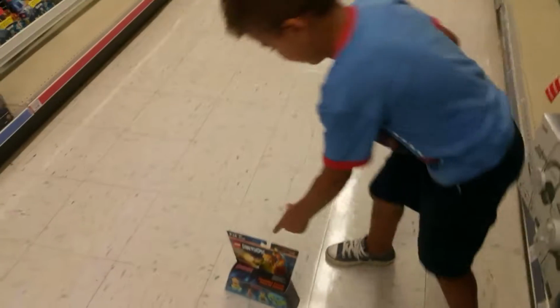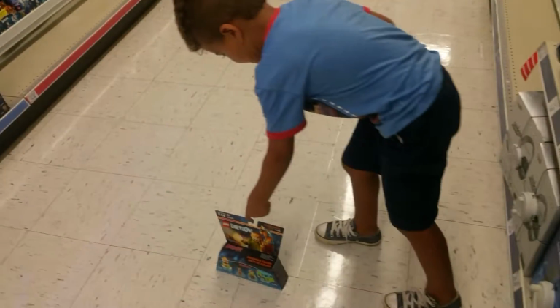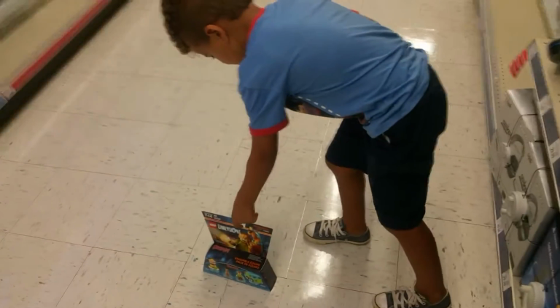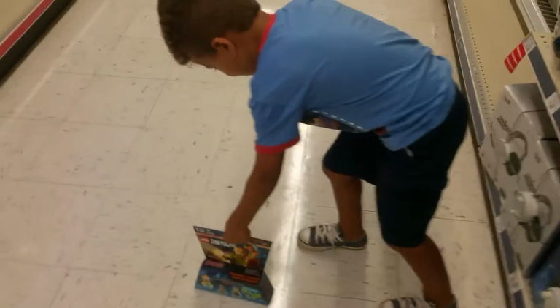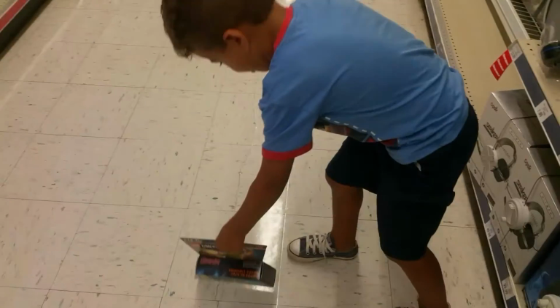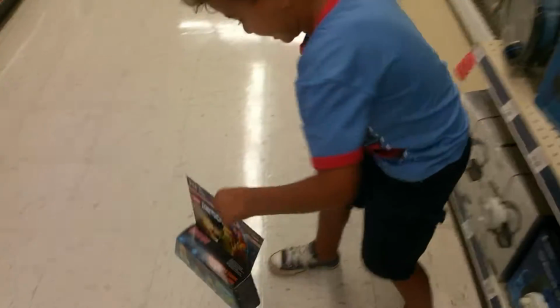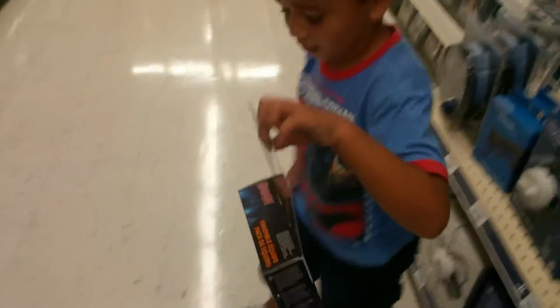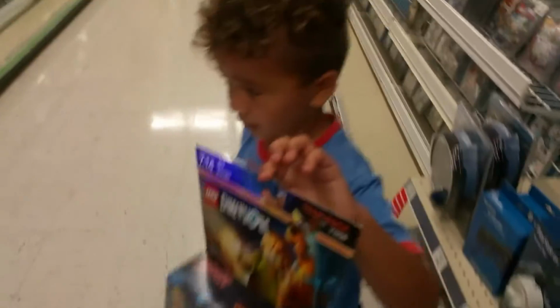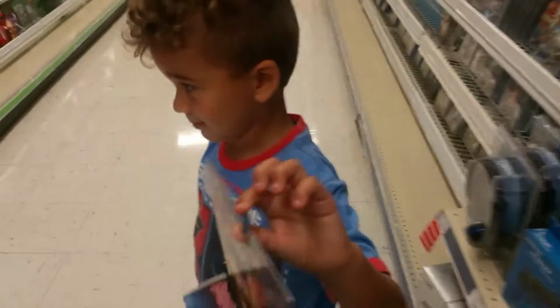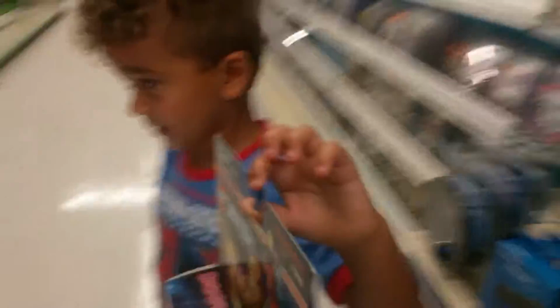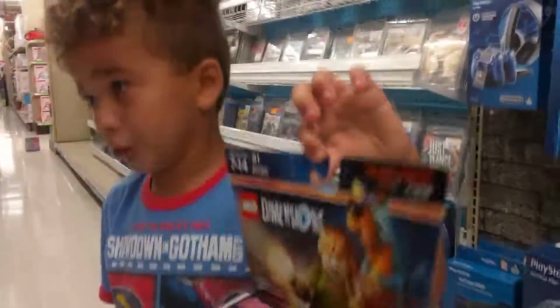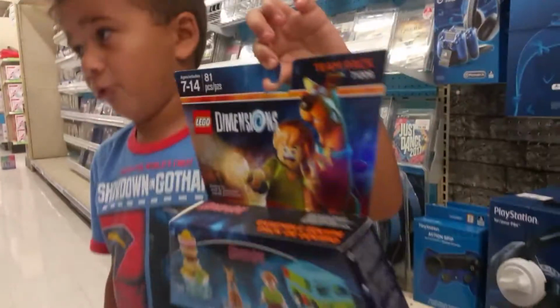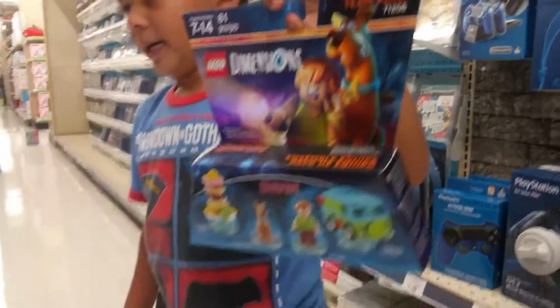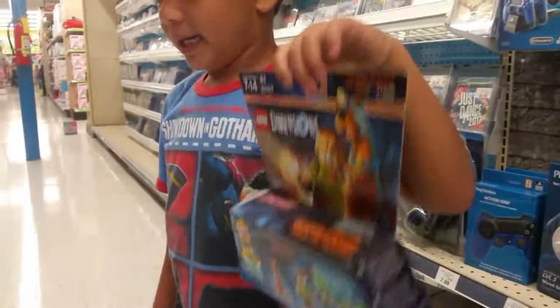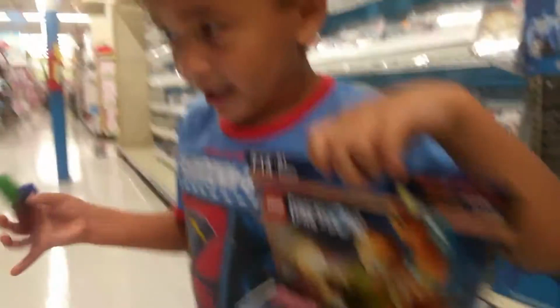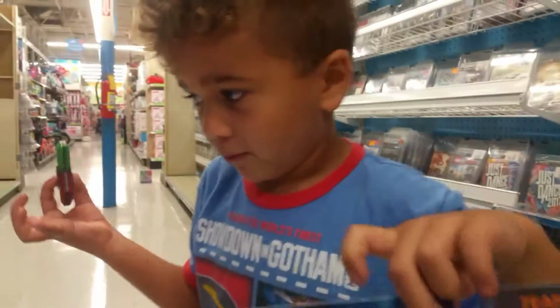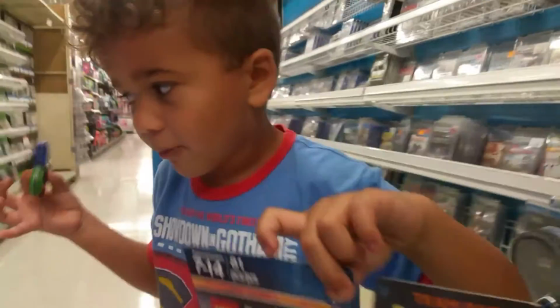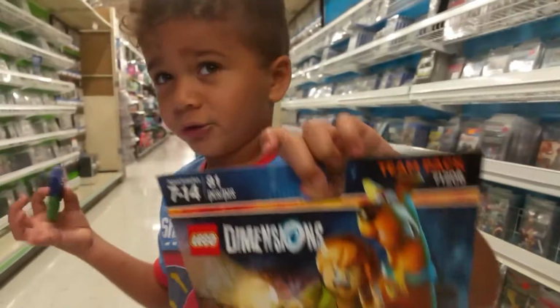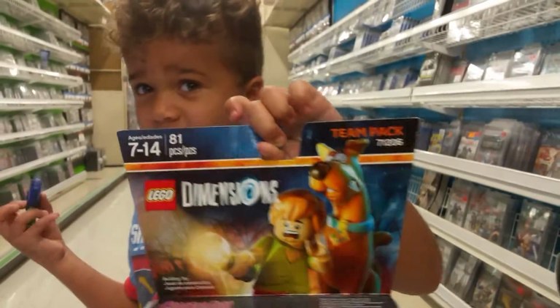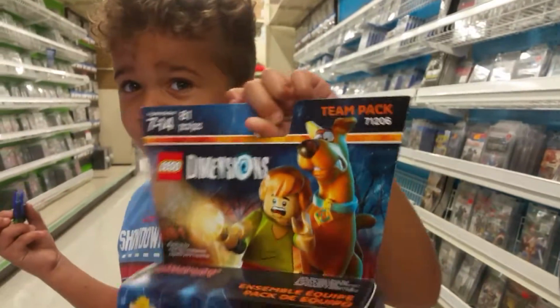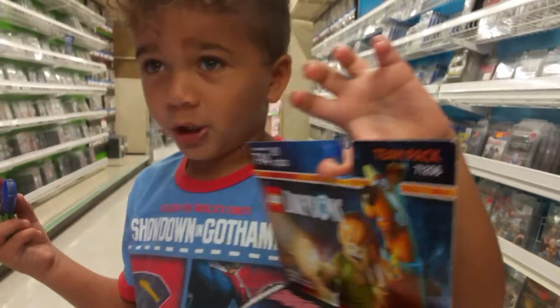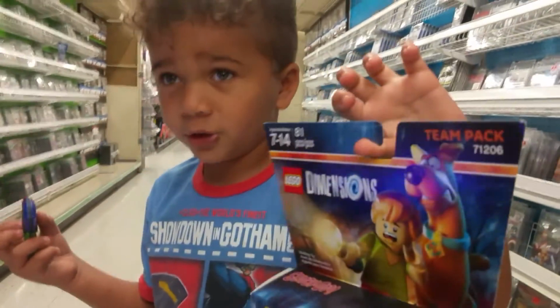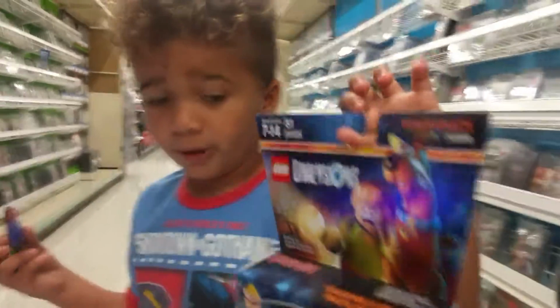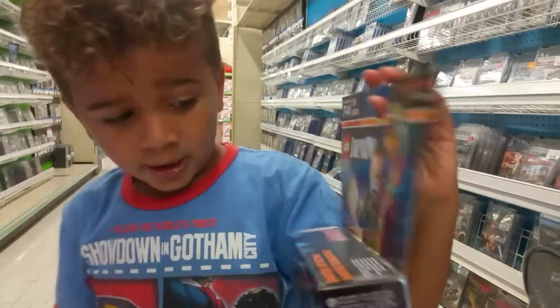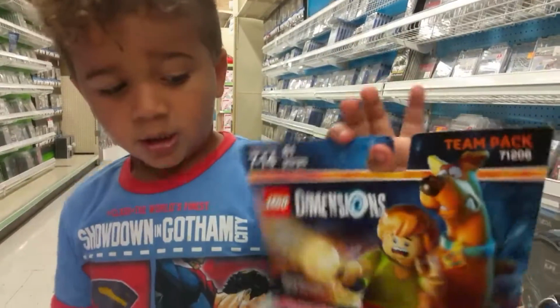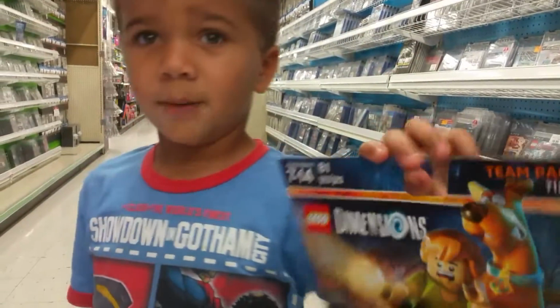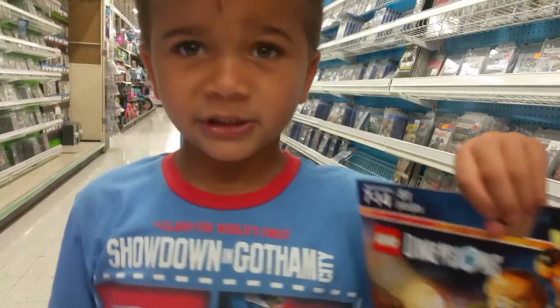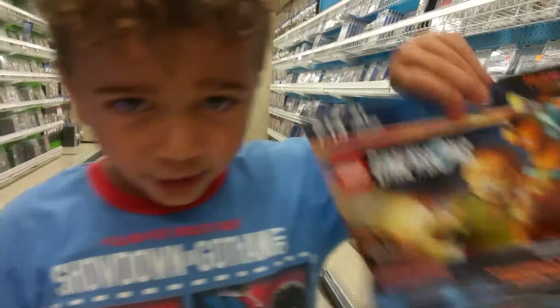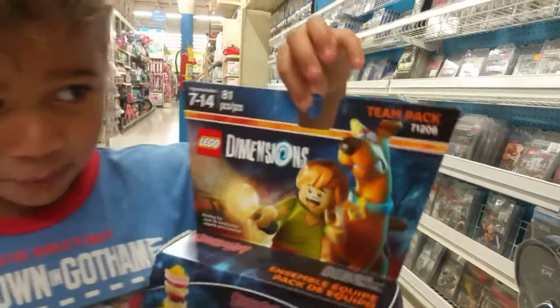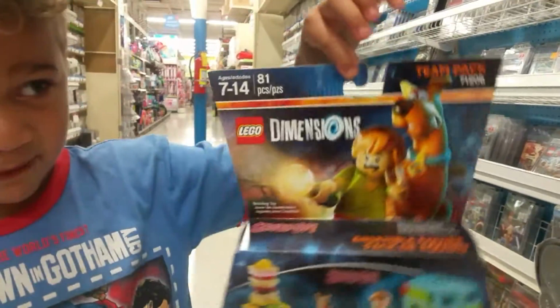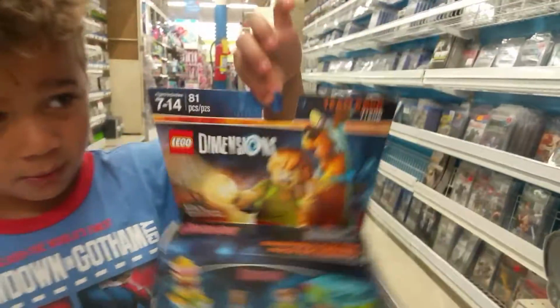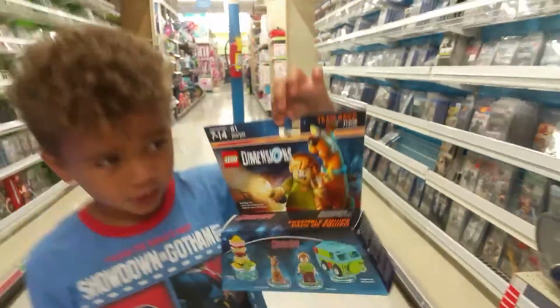If y'all got this, go ahead and tell me yes or no. Later today we are going to unbox this thing and play with it on the Lego Dimensions.